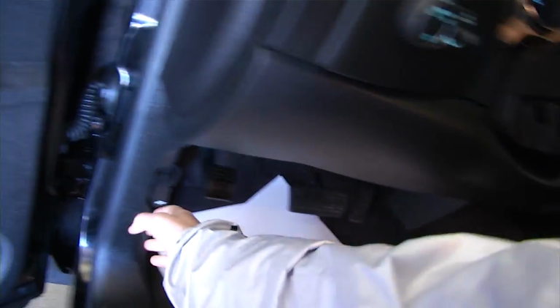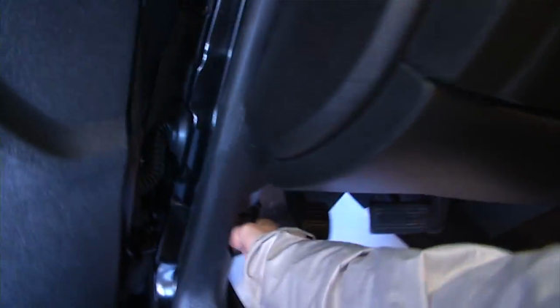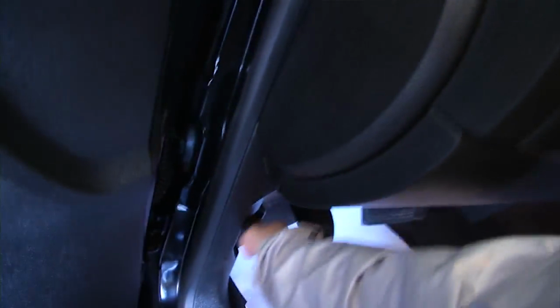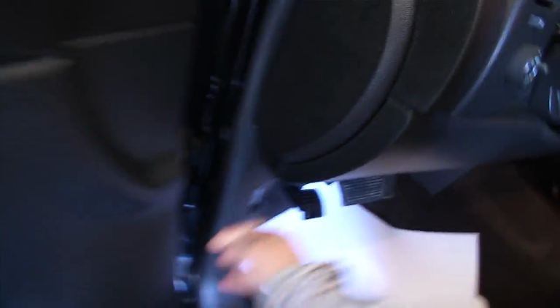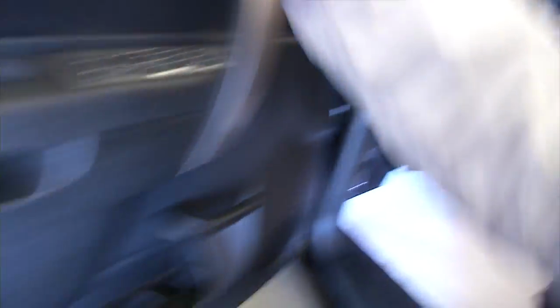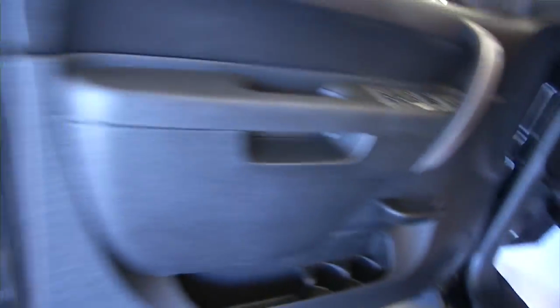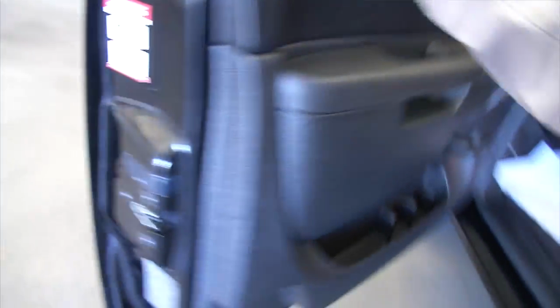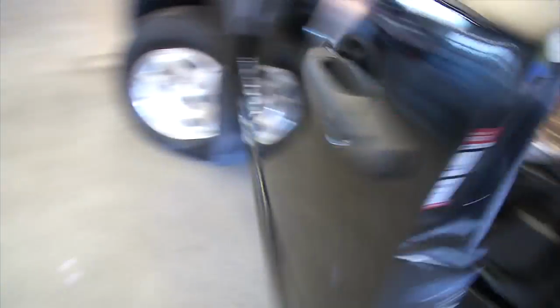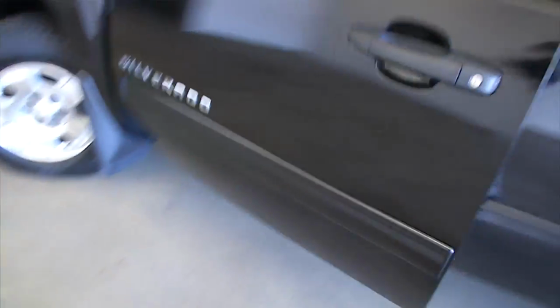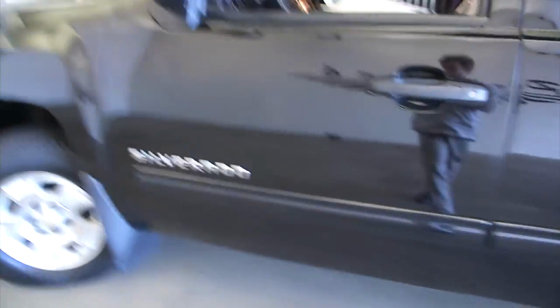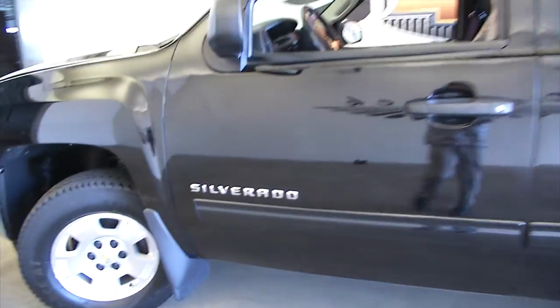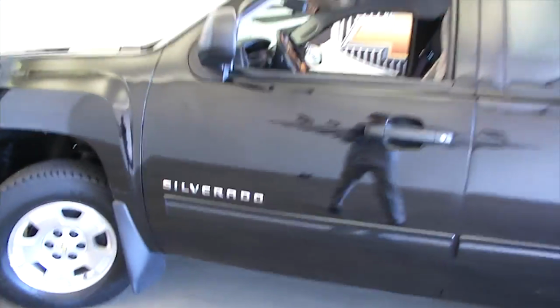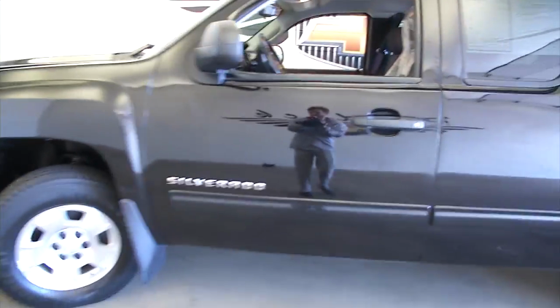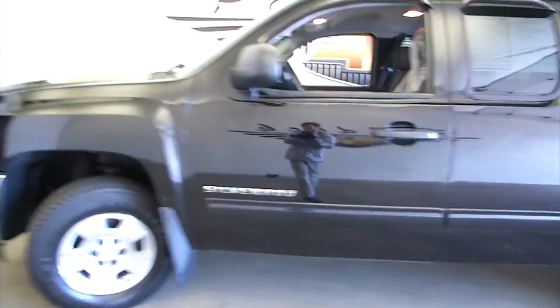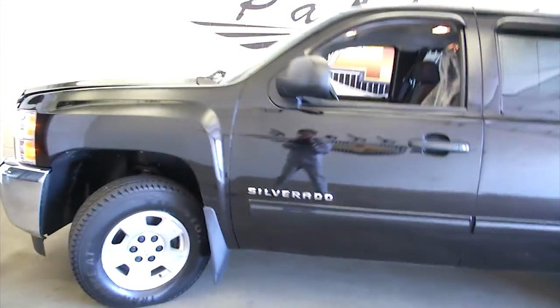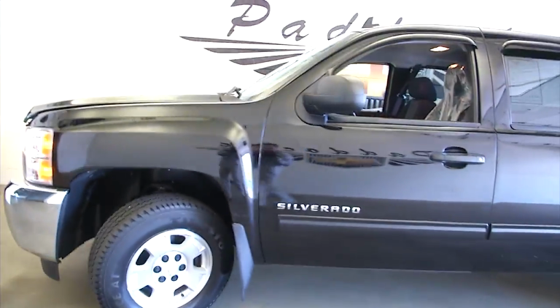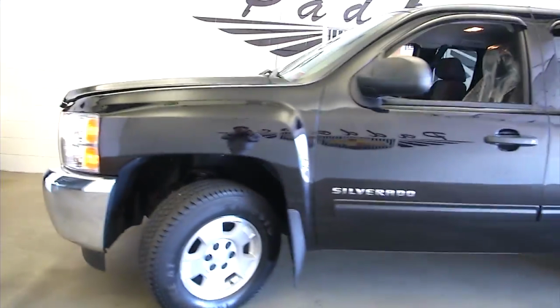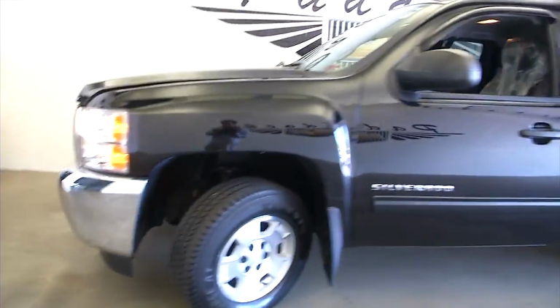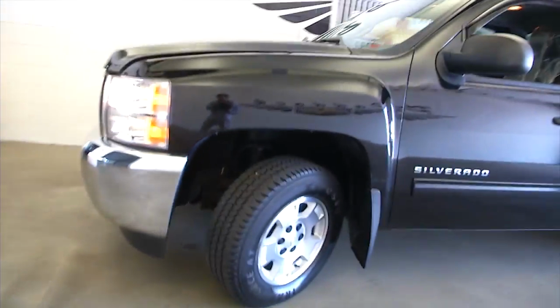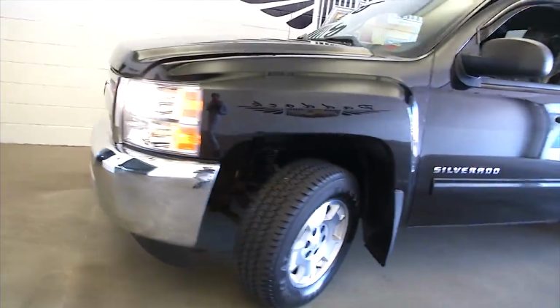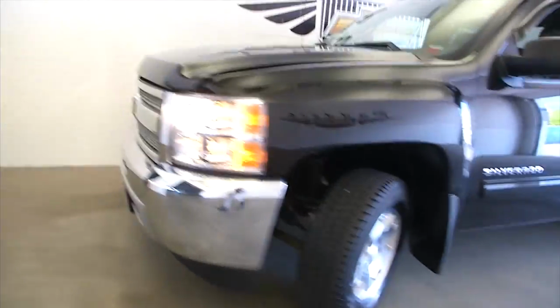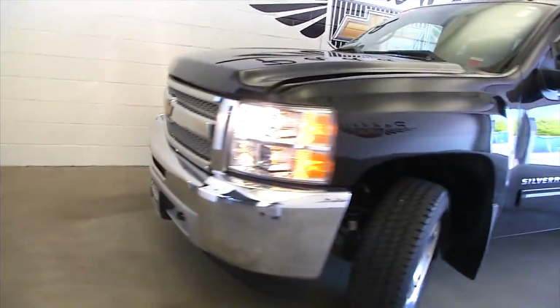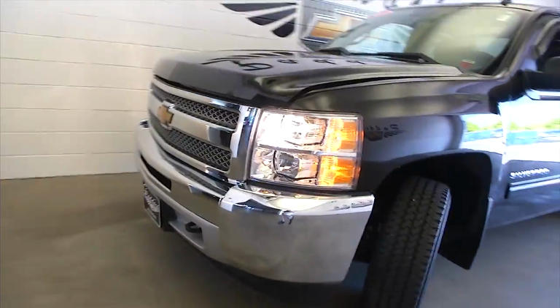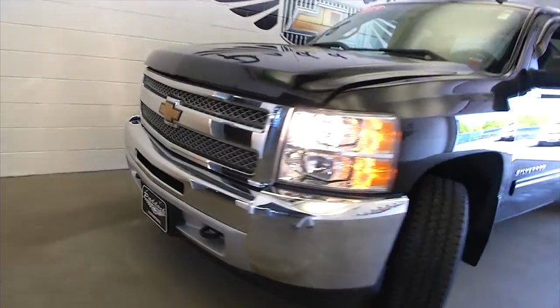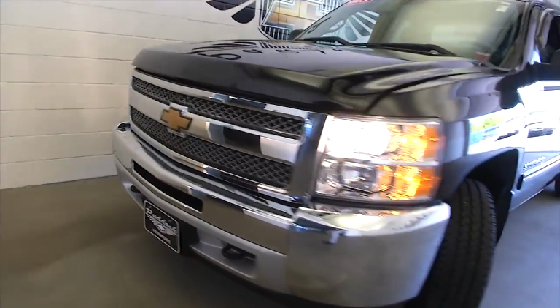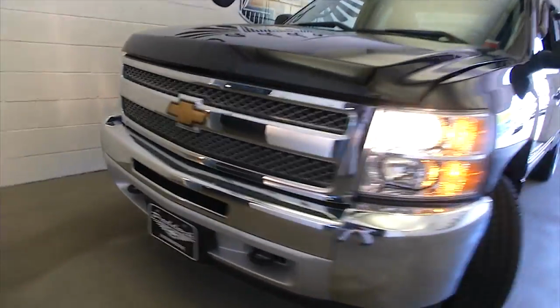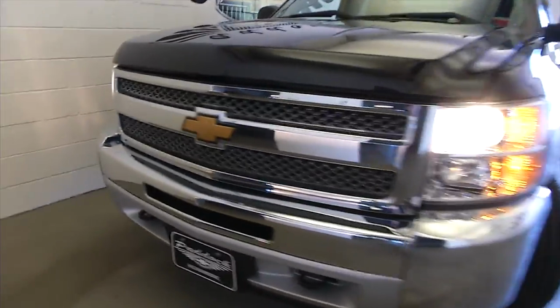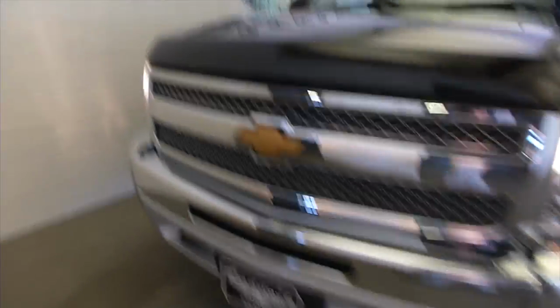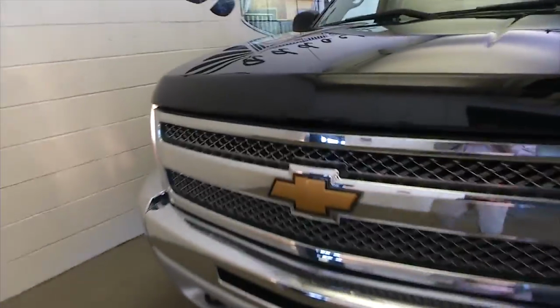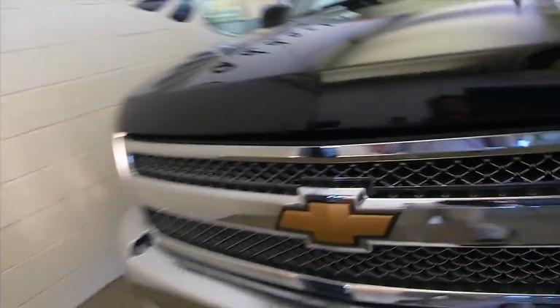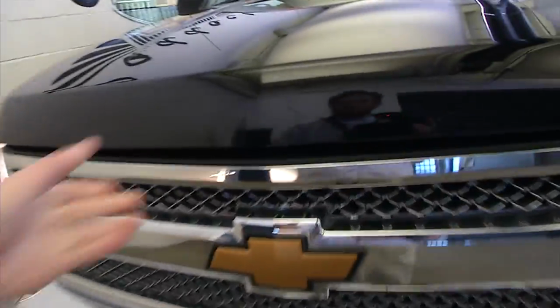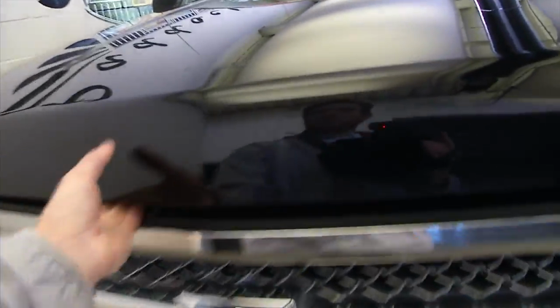We'll pop the hood and take a look at the tread on that front tire. Exterior paint looks to be in really good condition.